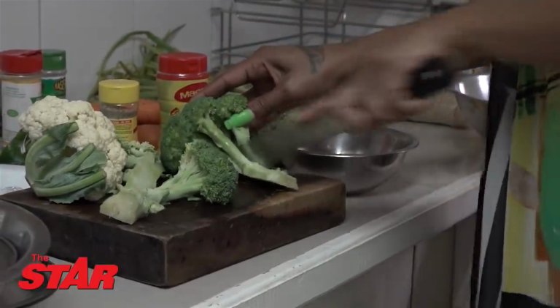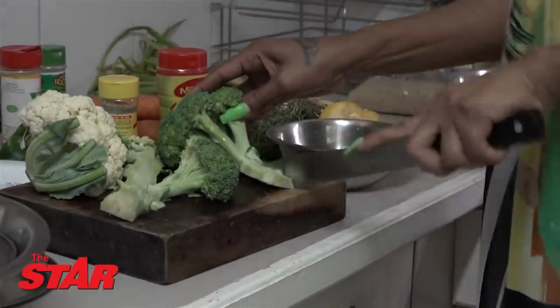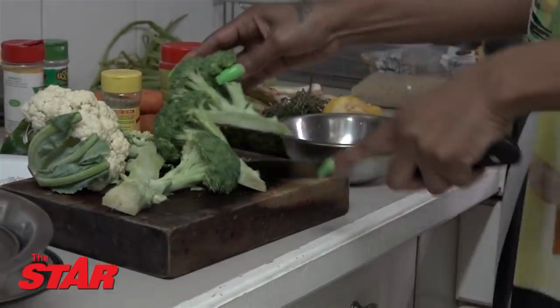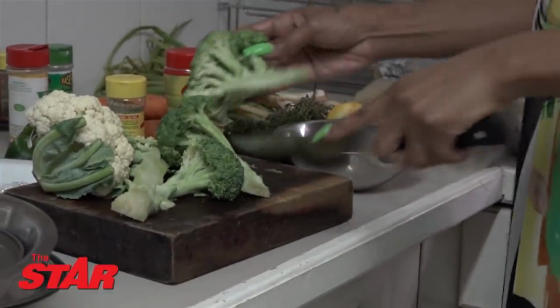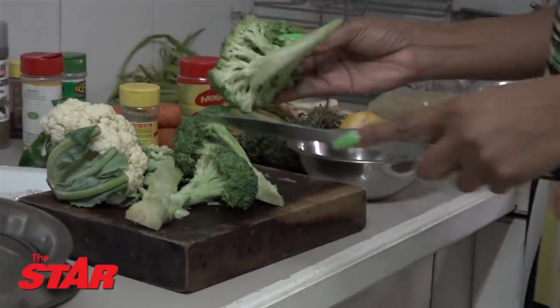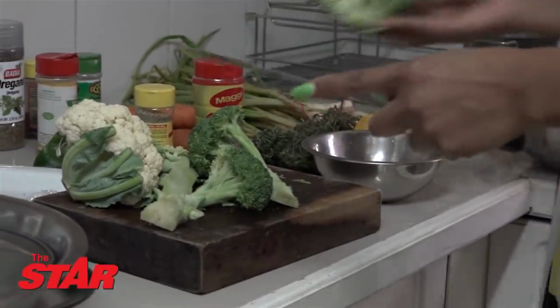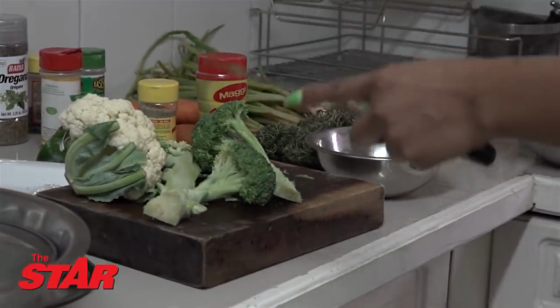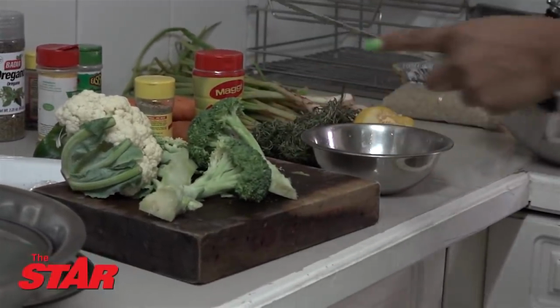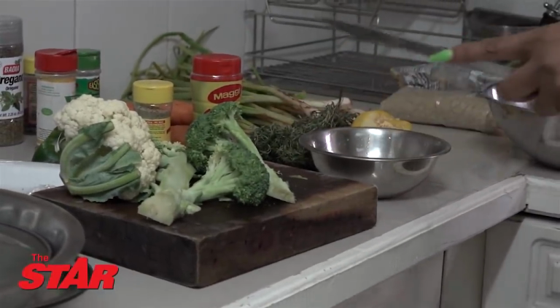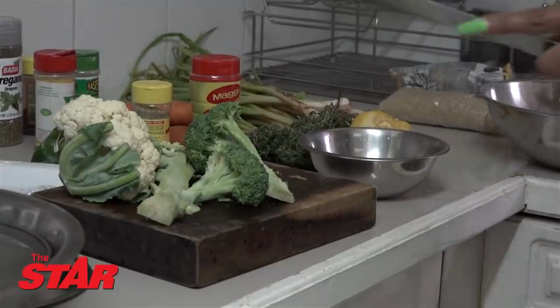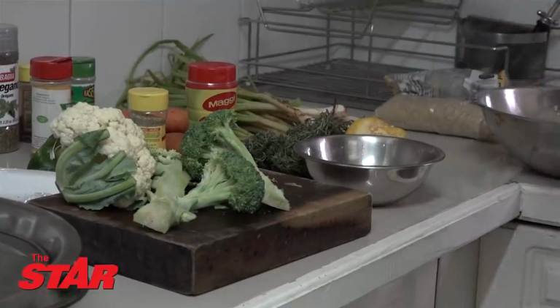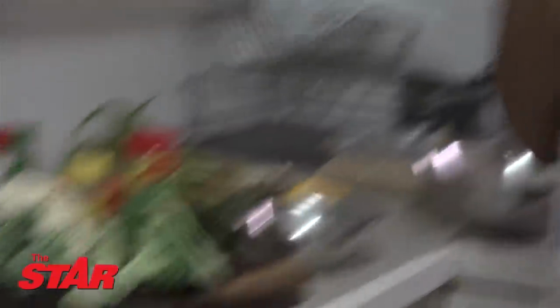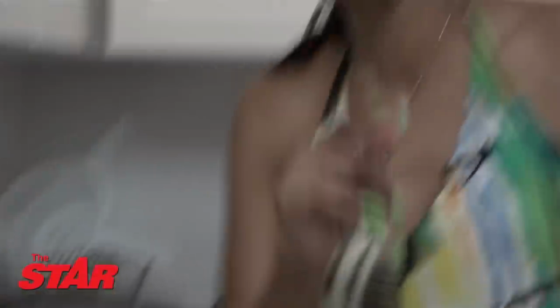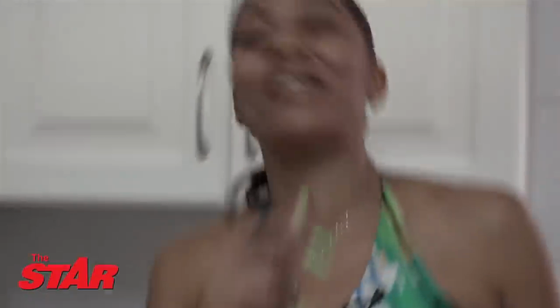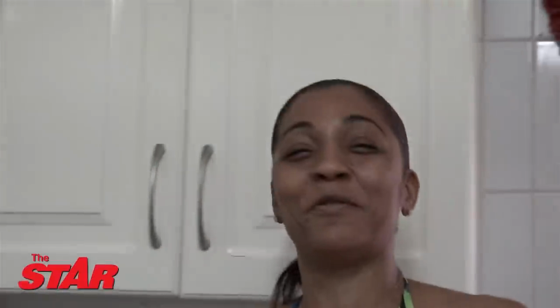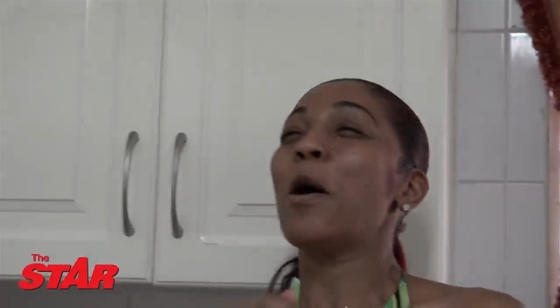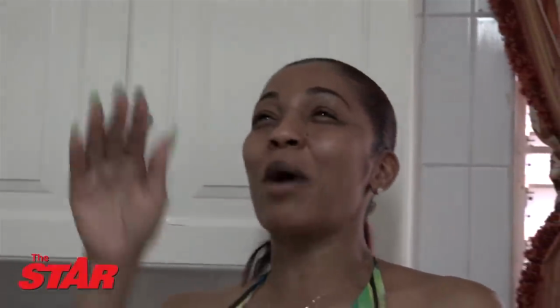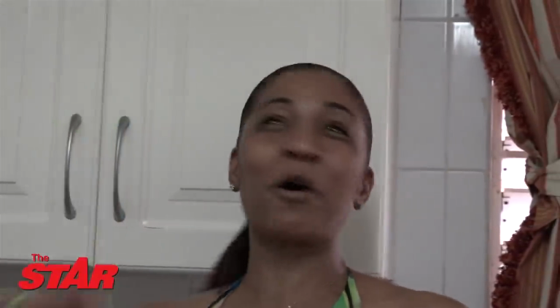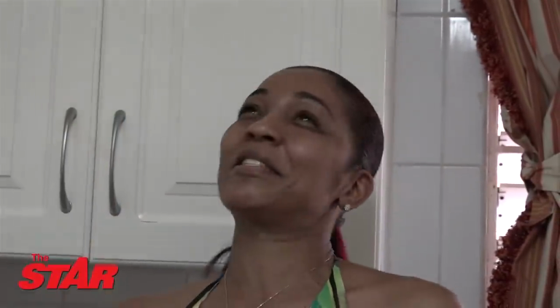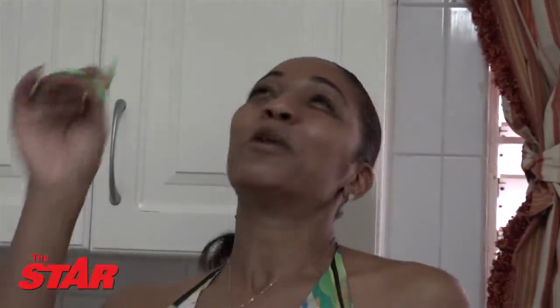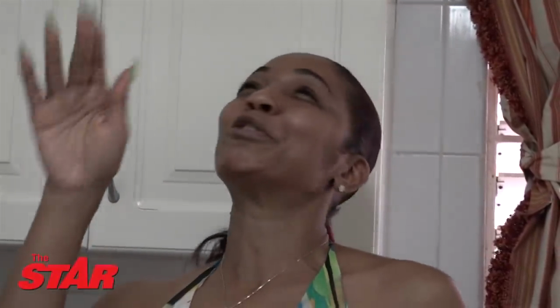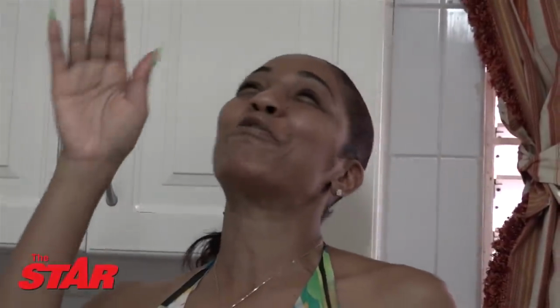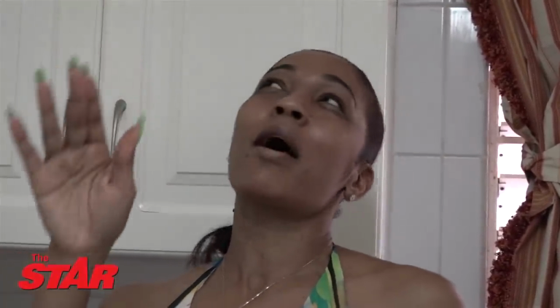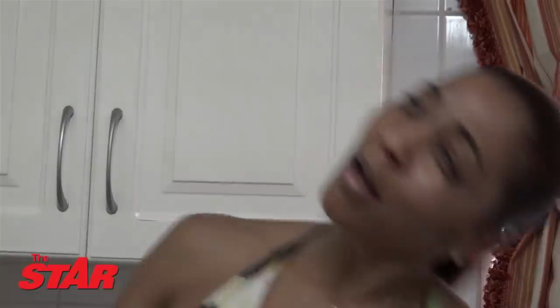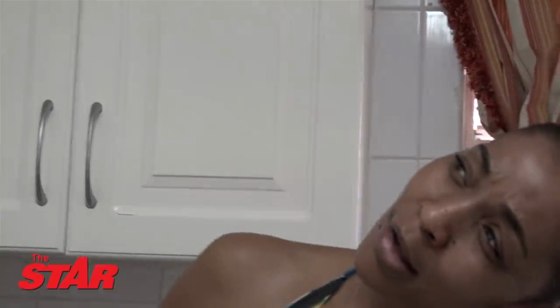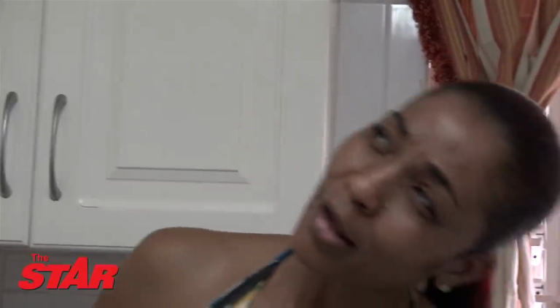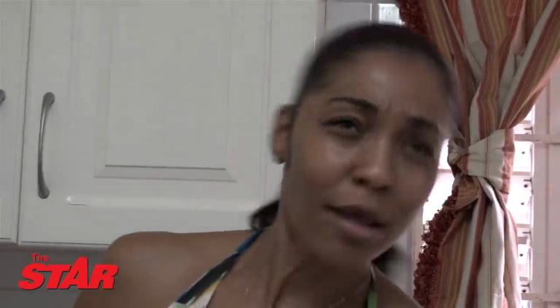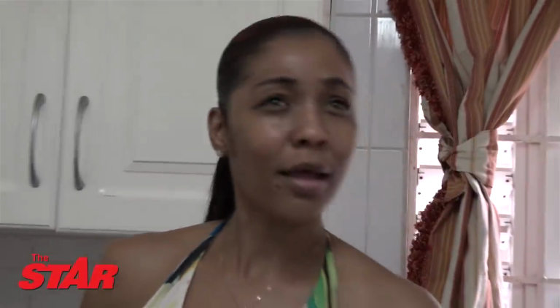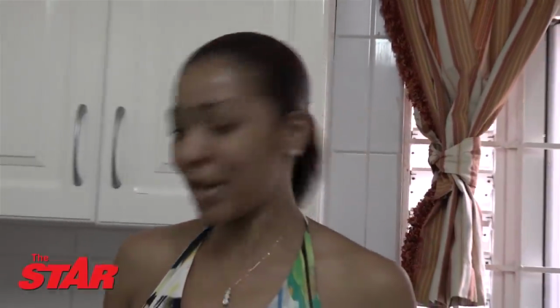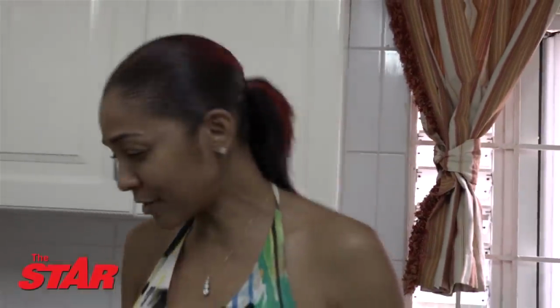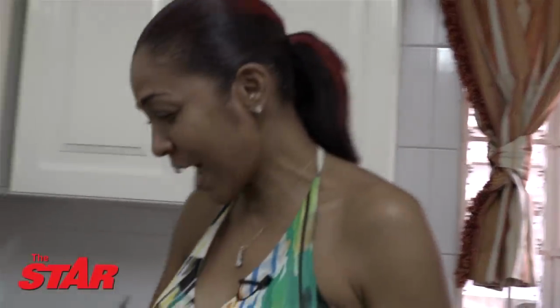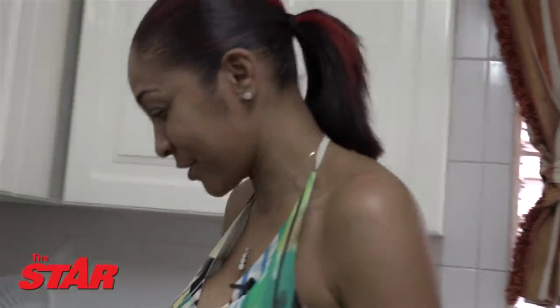Oh my god, wow! They can't cook and they're running. I'm going to look — one foot comes down the step, two foot, three foot, four. I'm like, what's going on here, son?